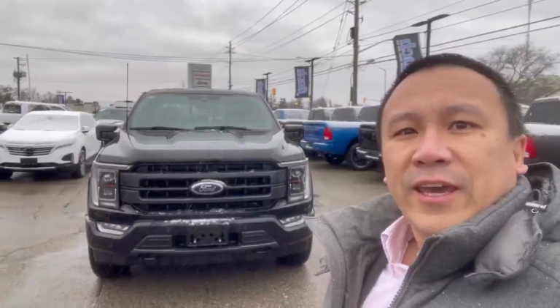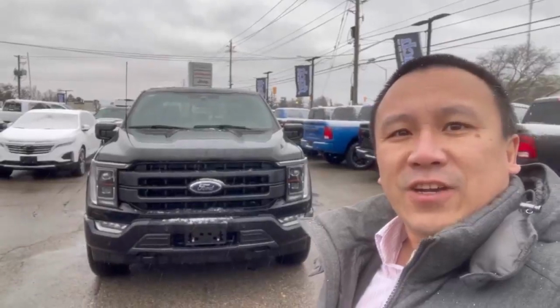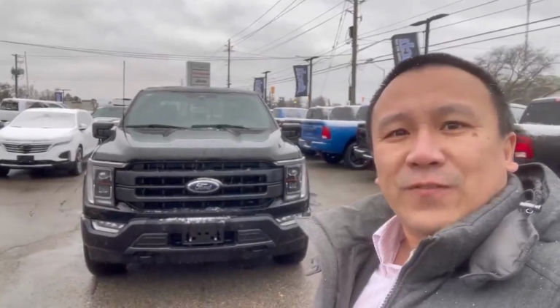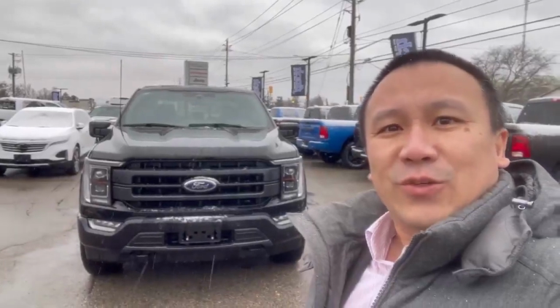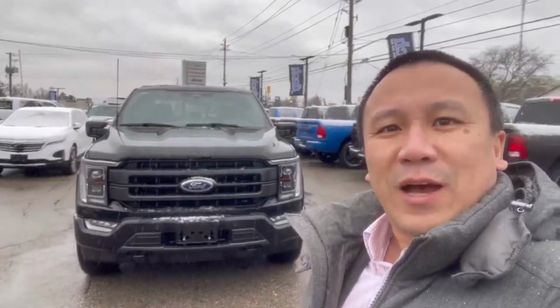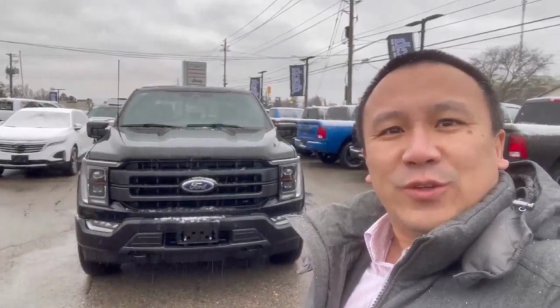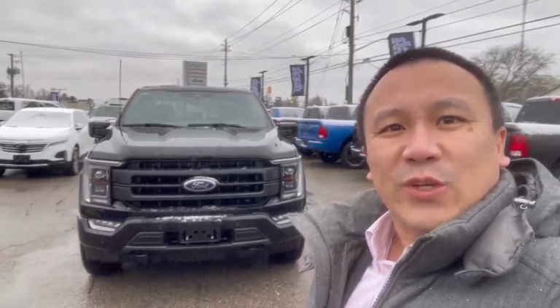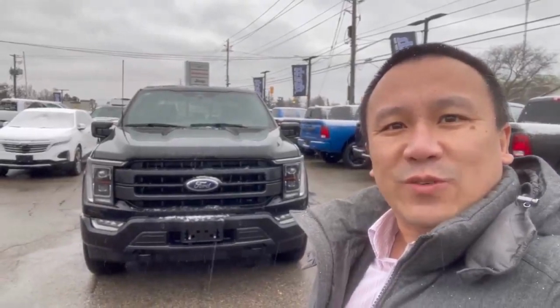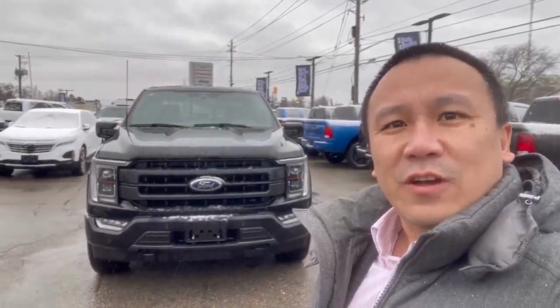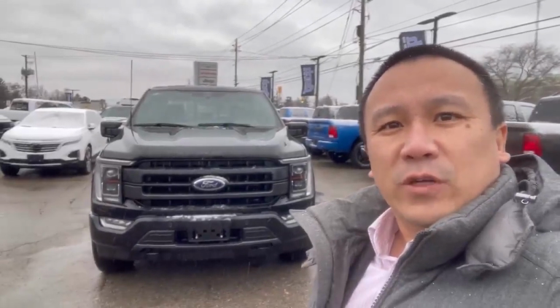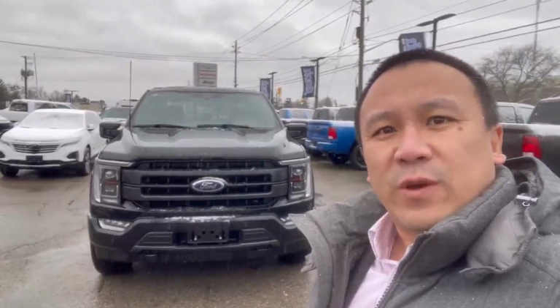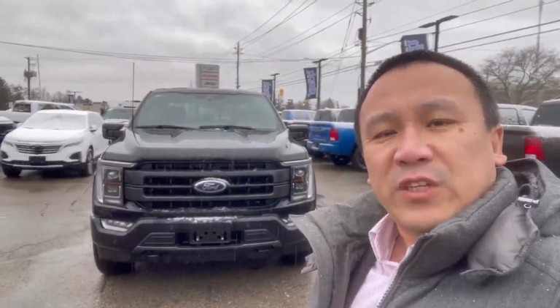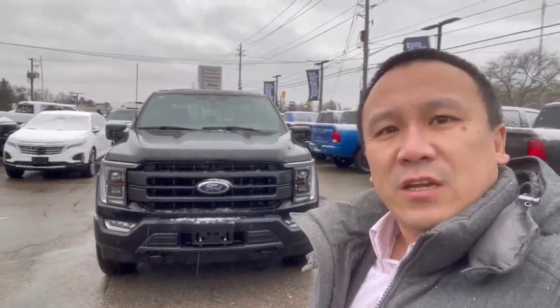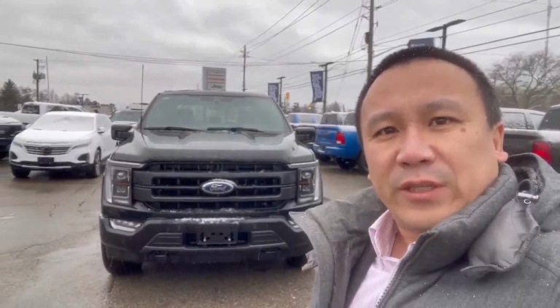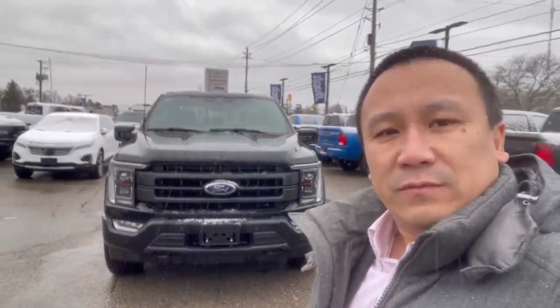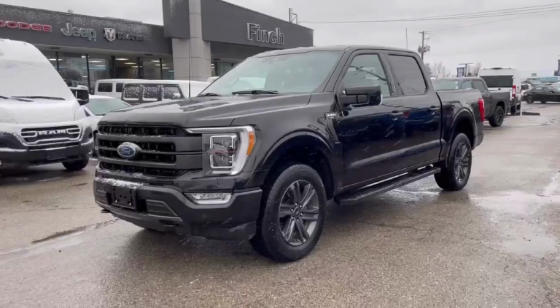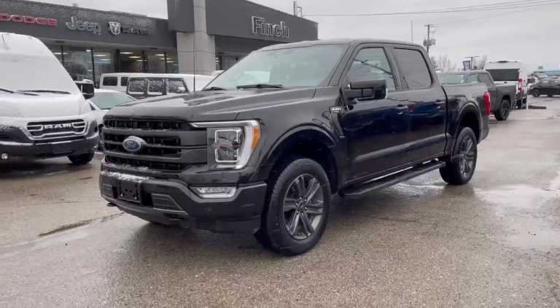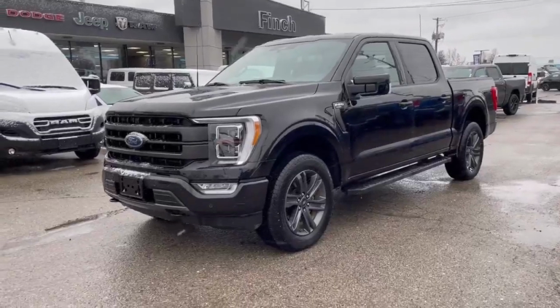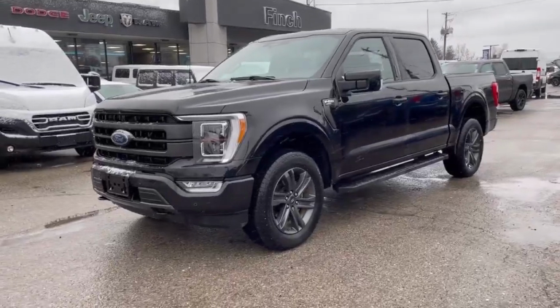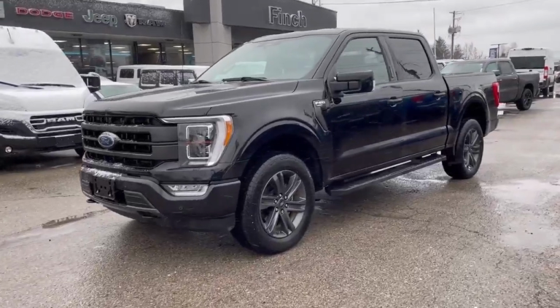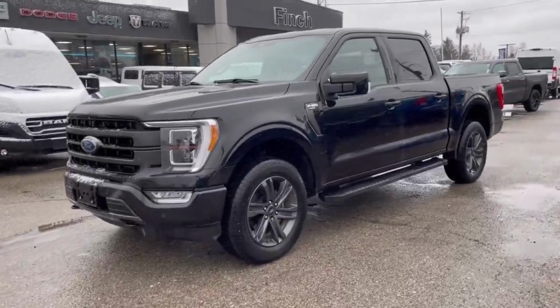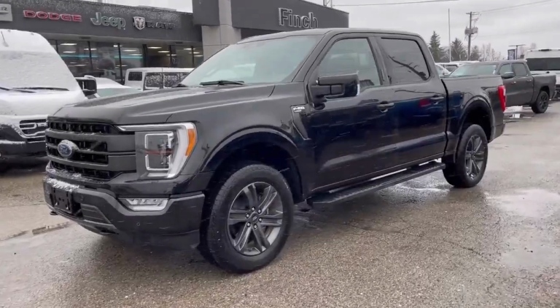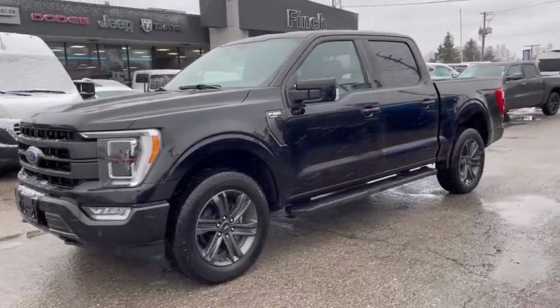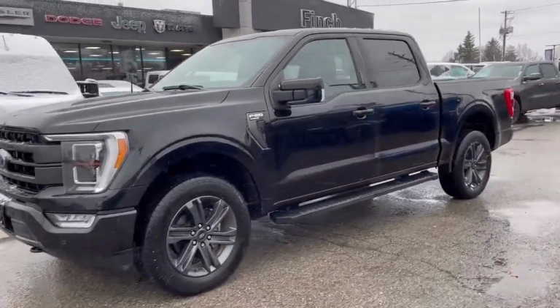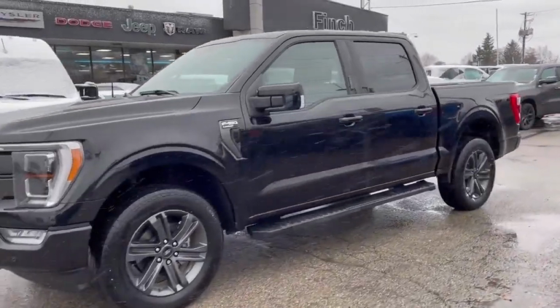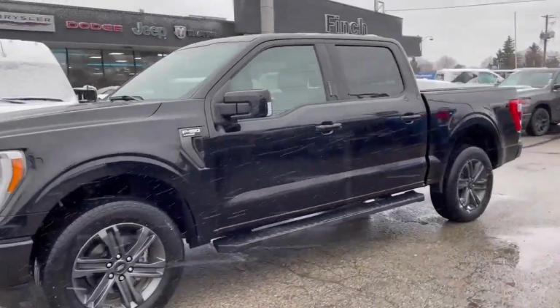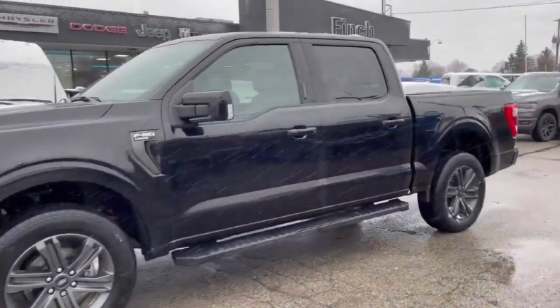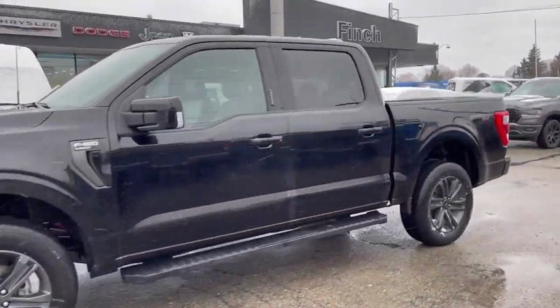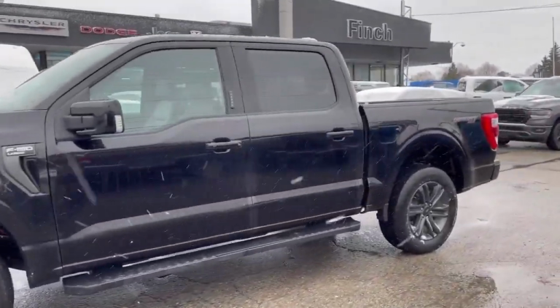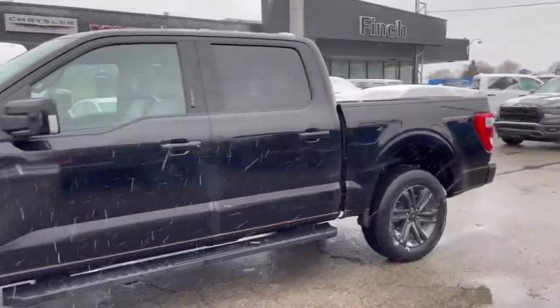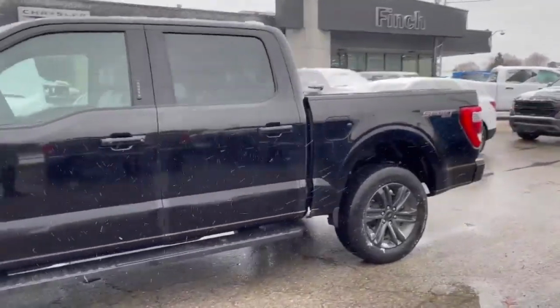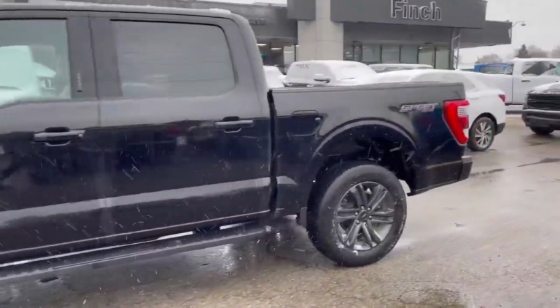Hey, it's Clark from Finch Auto Group. I'm going to show you this 2023 Ford F-150 Lariat. The model of this F-150 is Lariat, which means this vehicle is pretty loaded.